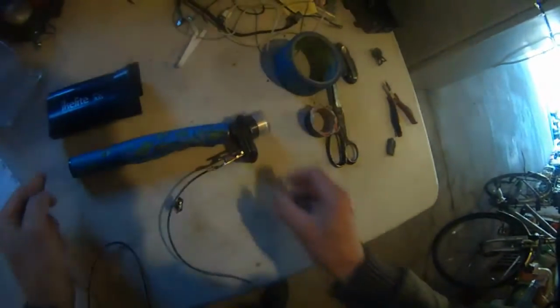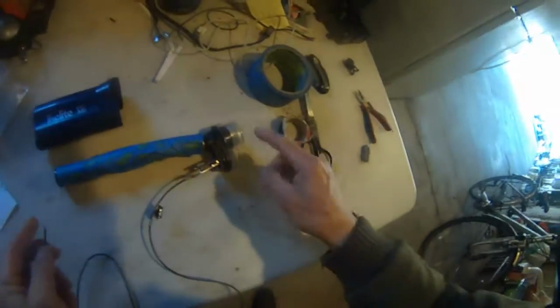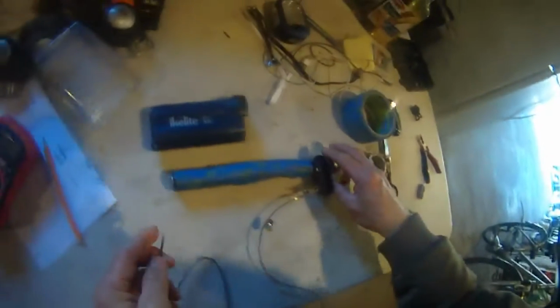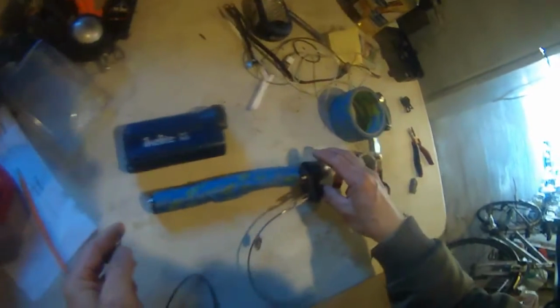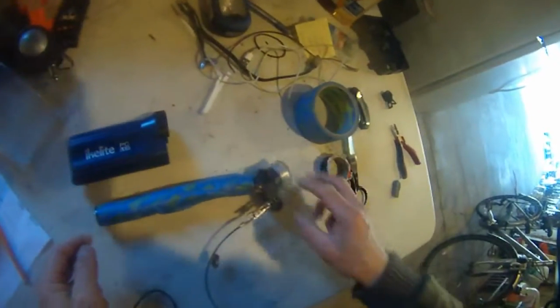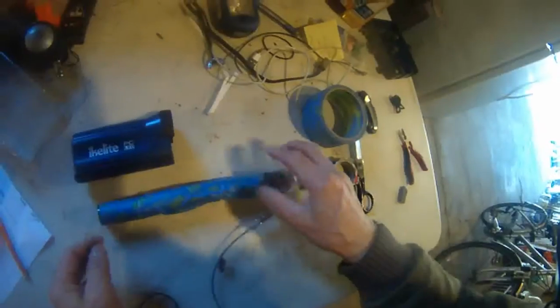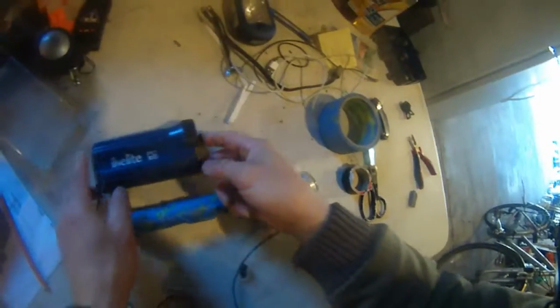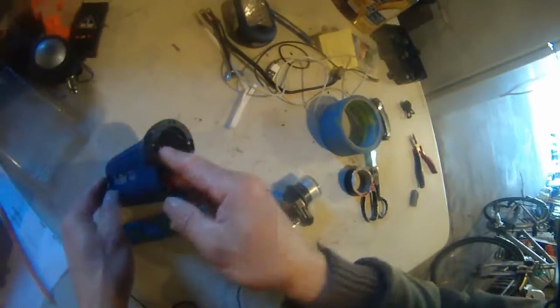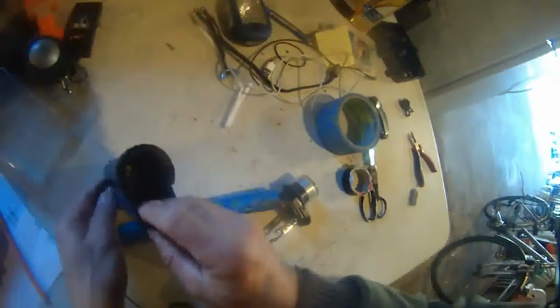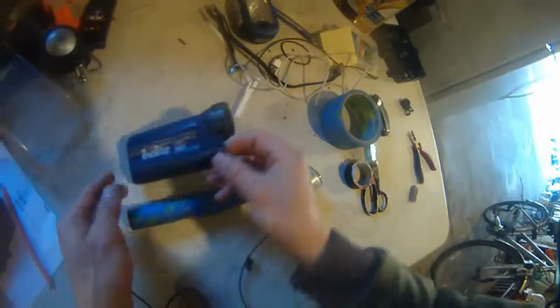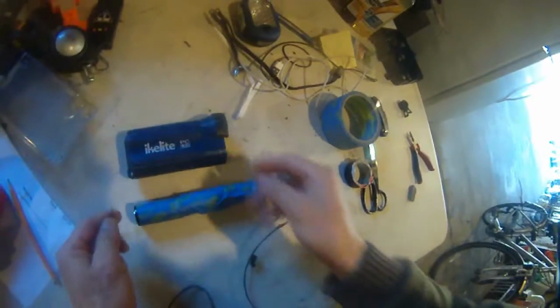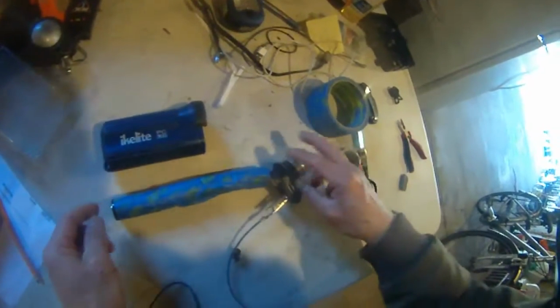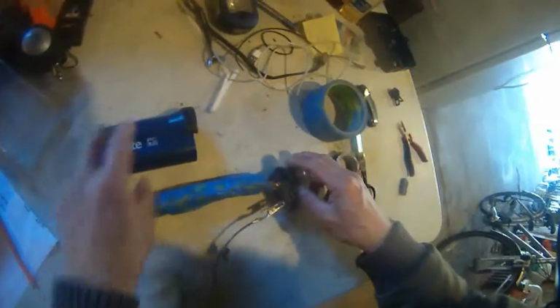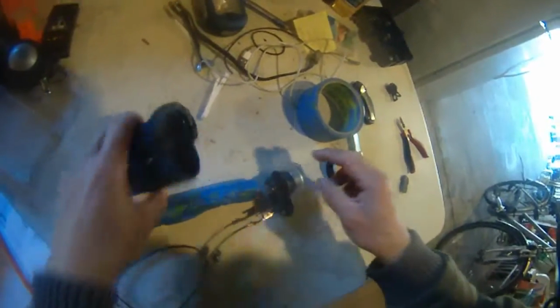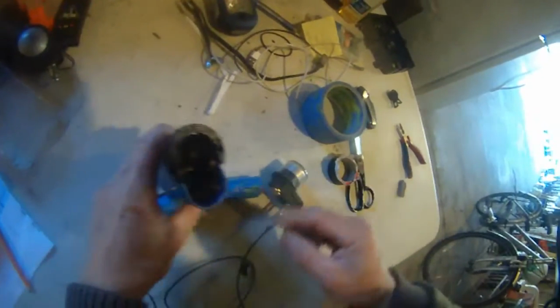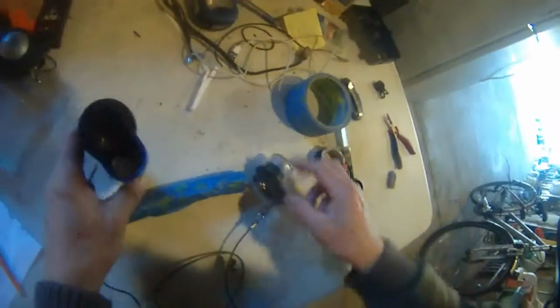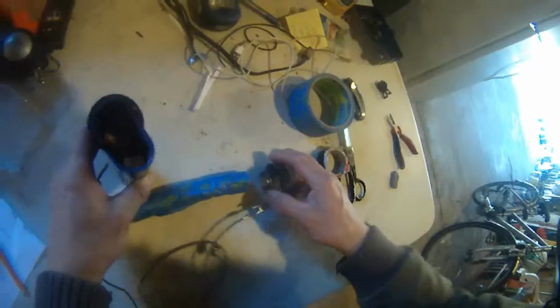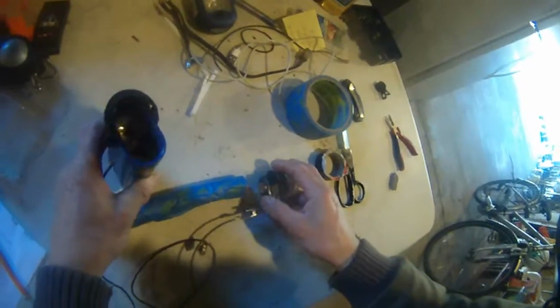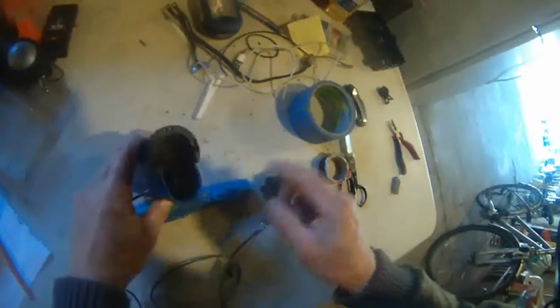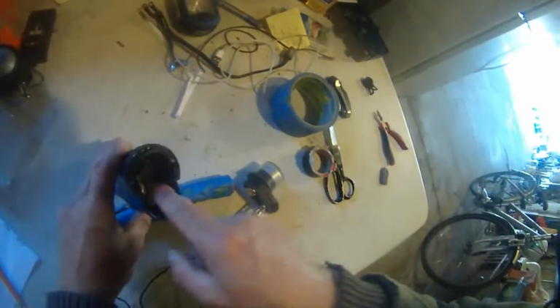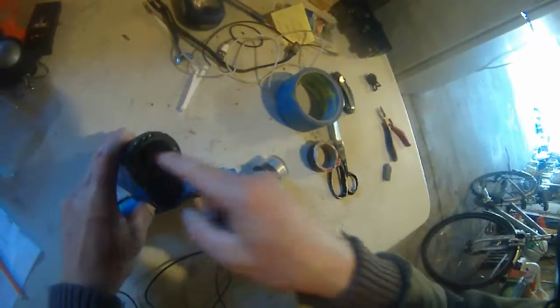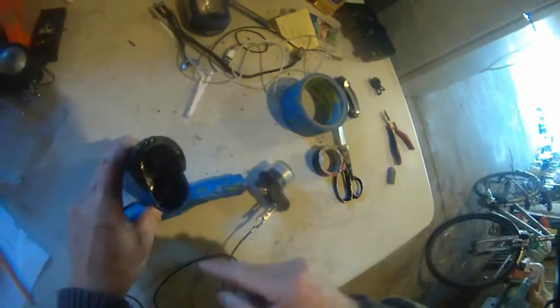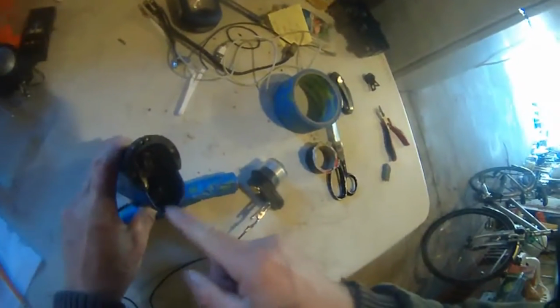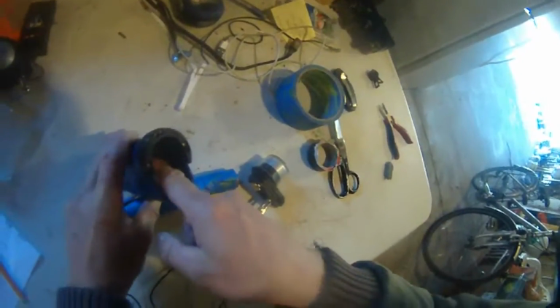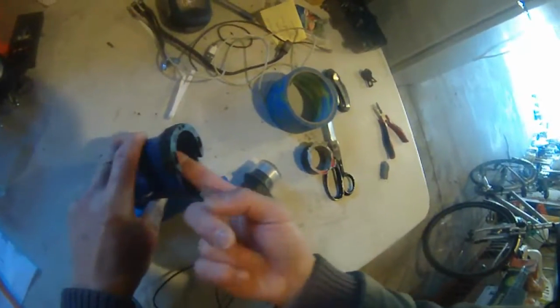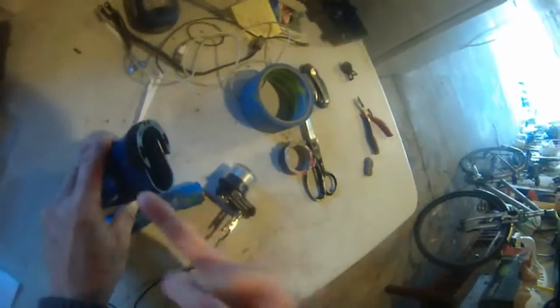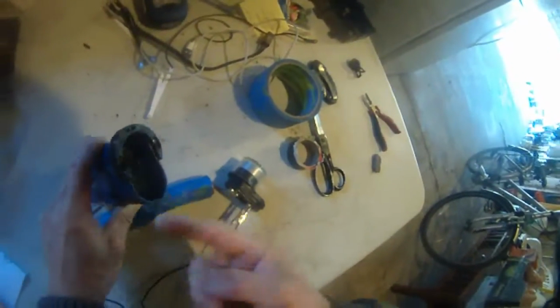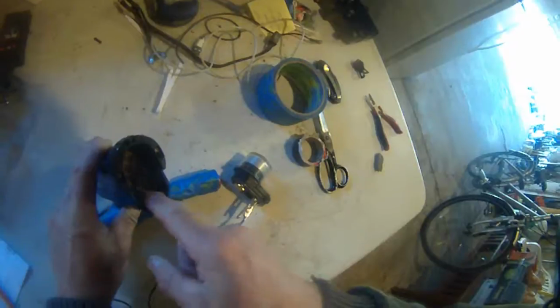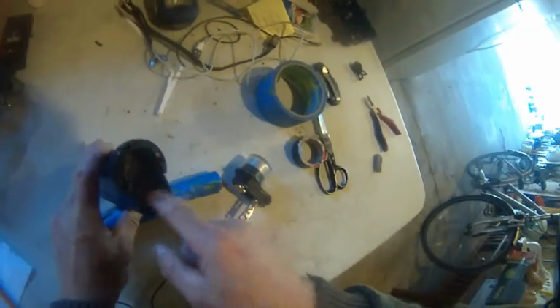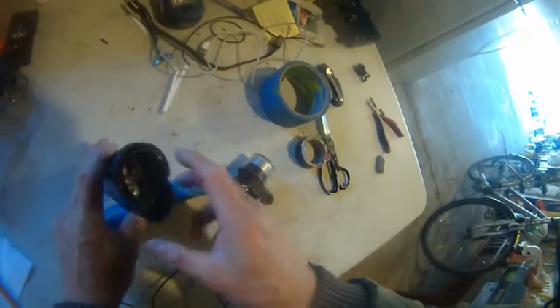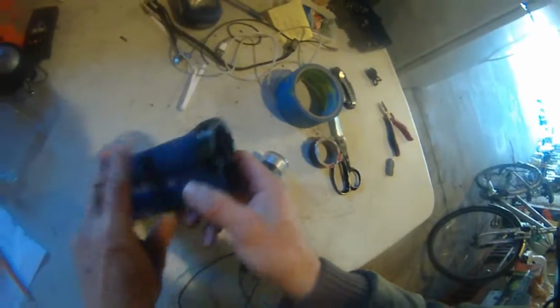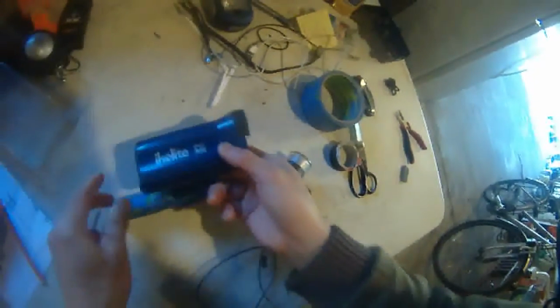So I know the light bulb is good — it's the connection that's bad inside here. I think the positive has to face this way, and the negative has to face inside.